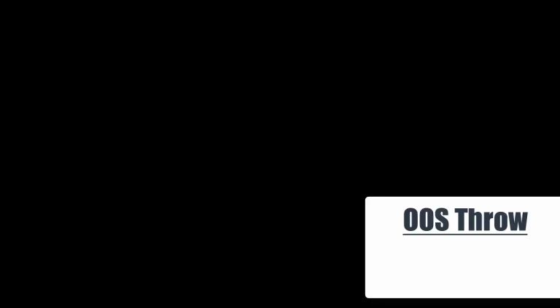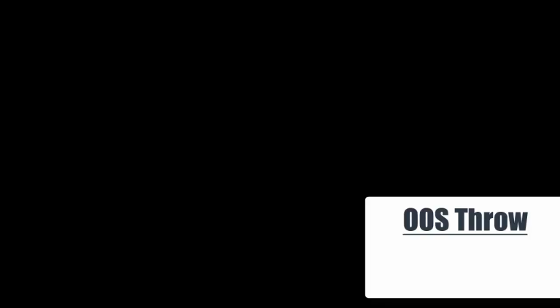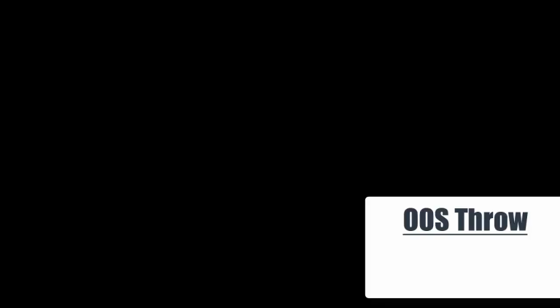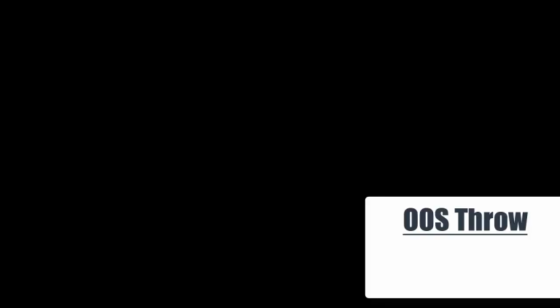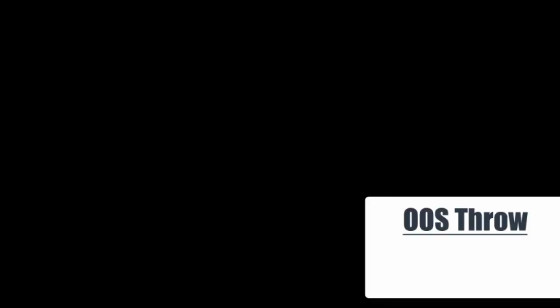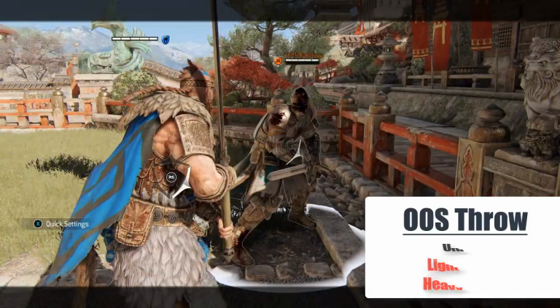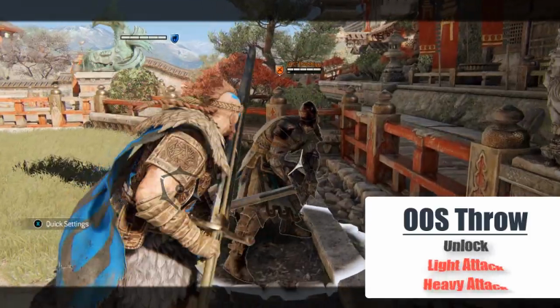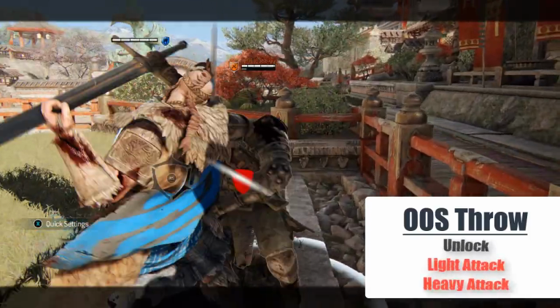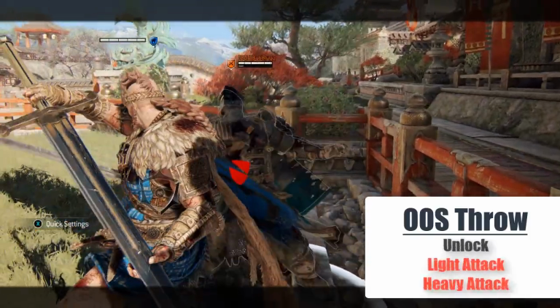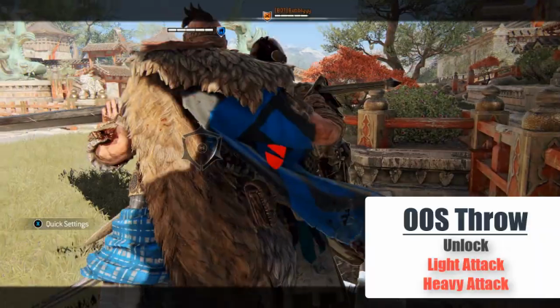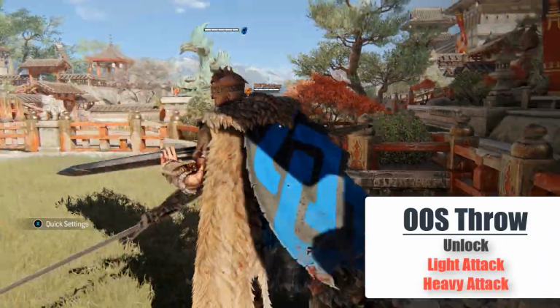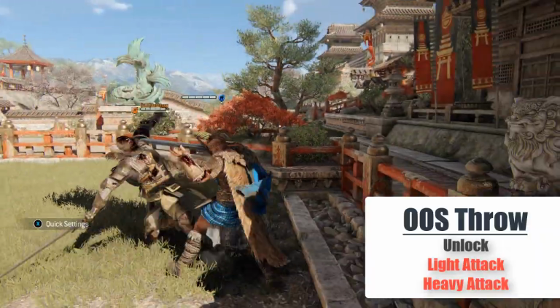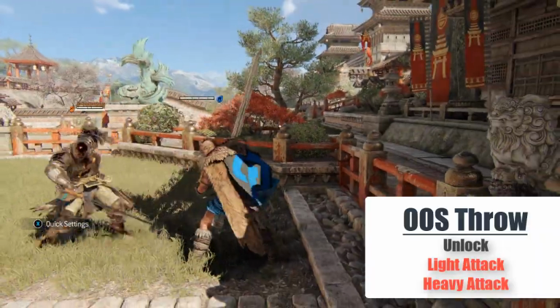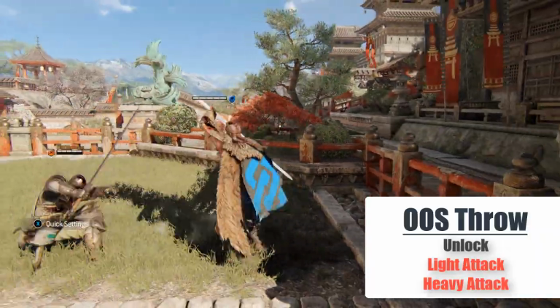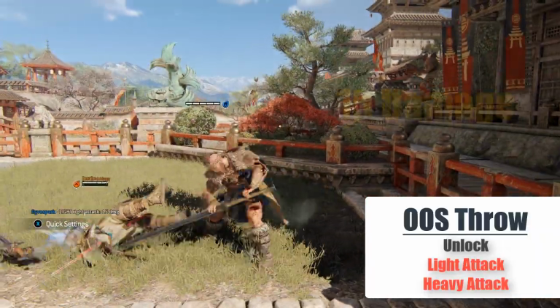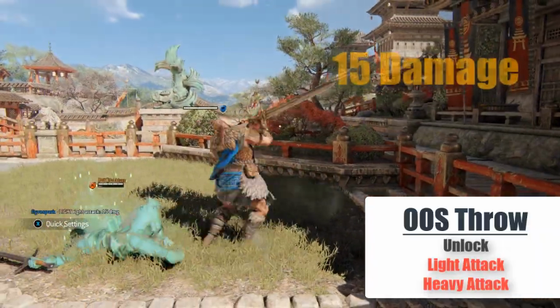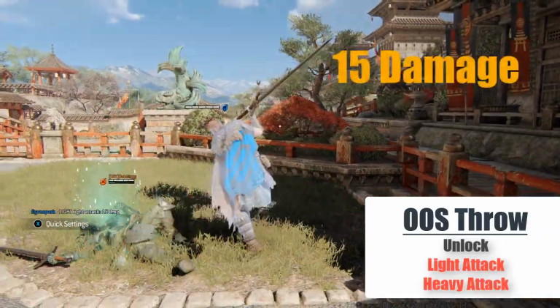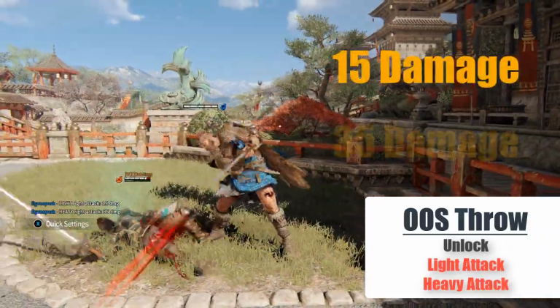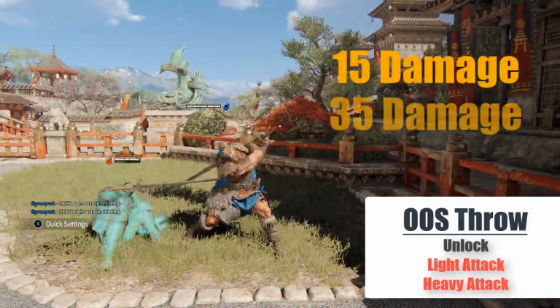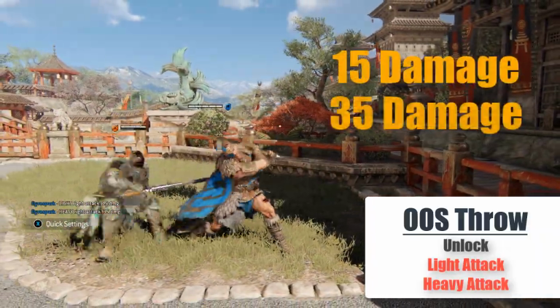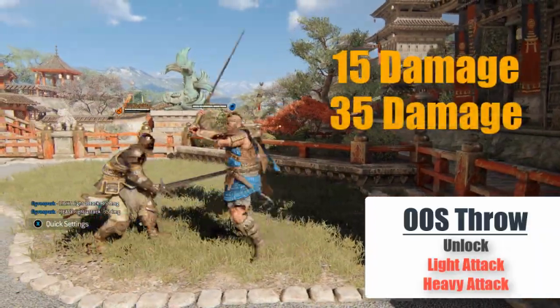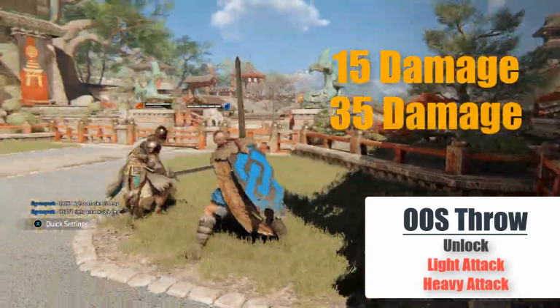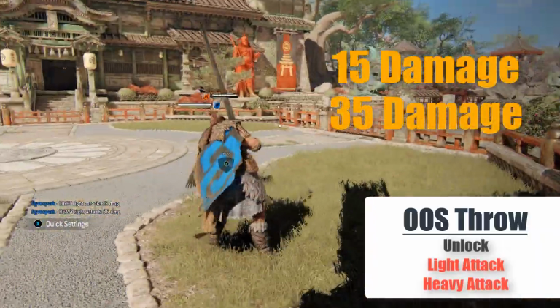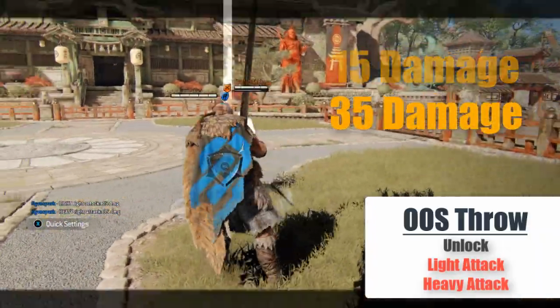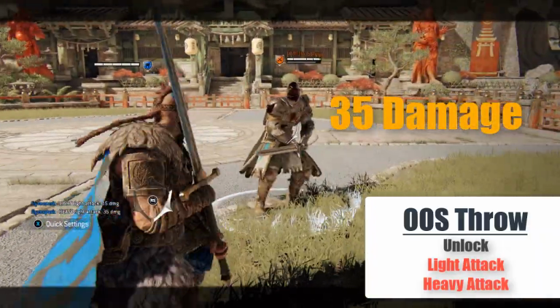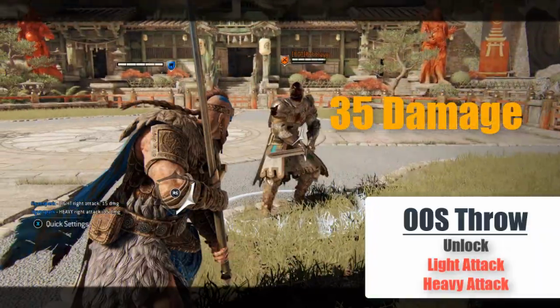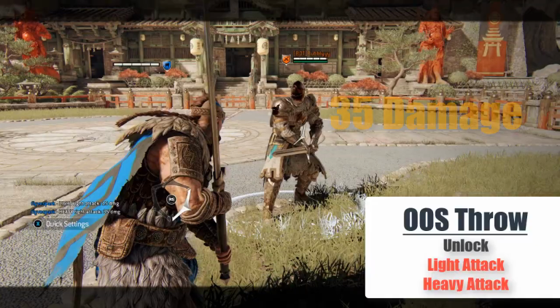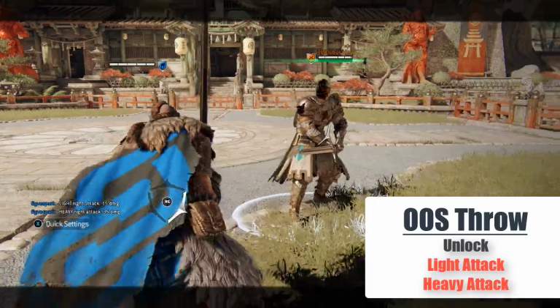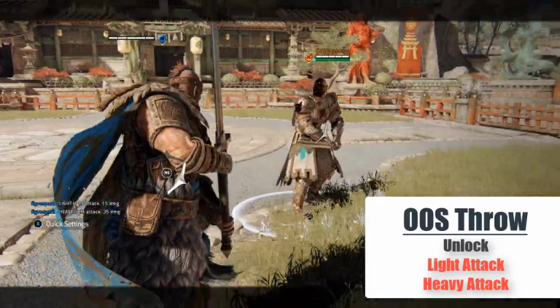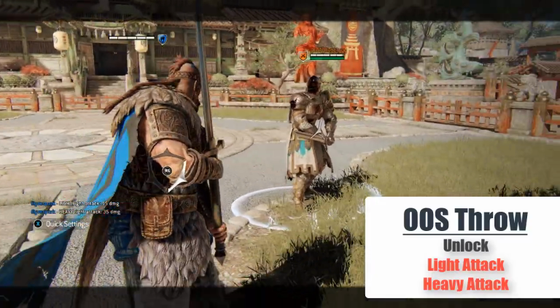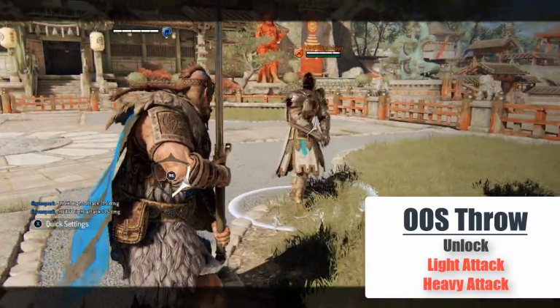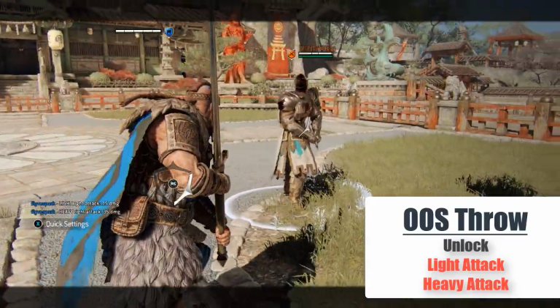Out of stamina throw: in this one you have to unlock, then press light and heavy for a total of 50 damage. This does not work if you are not unlocked.